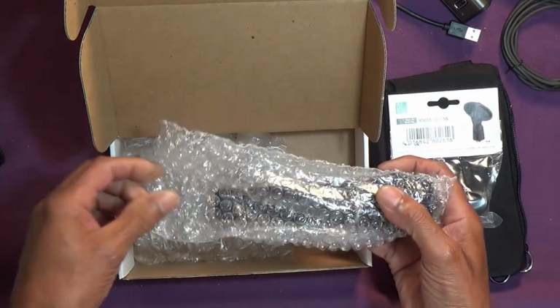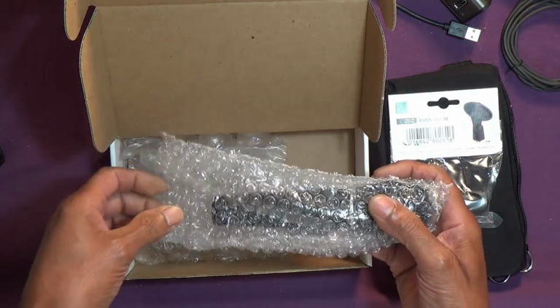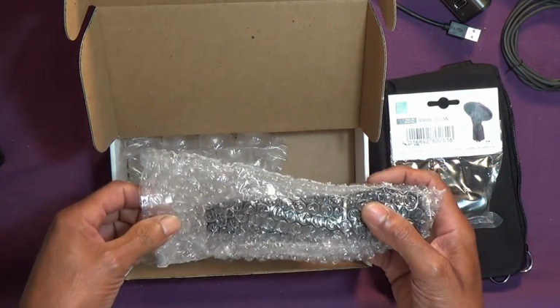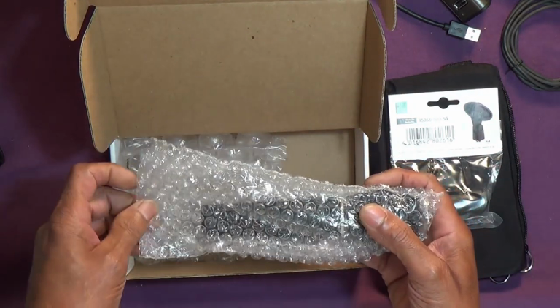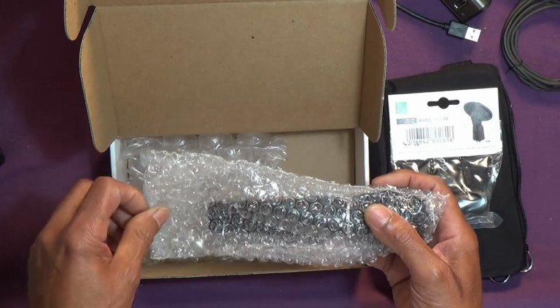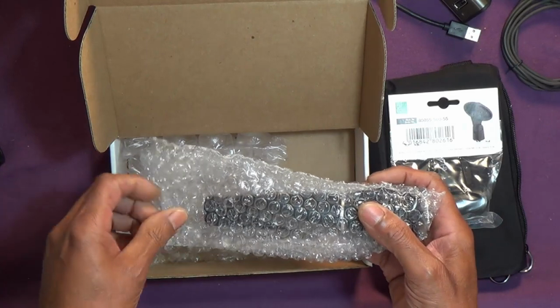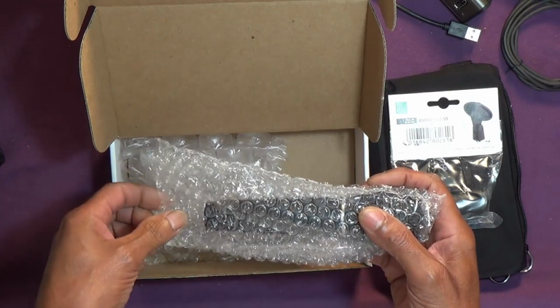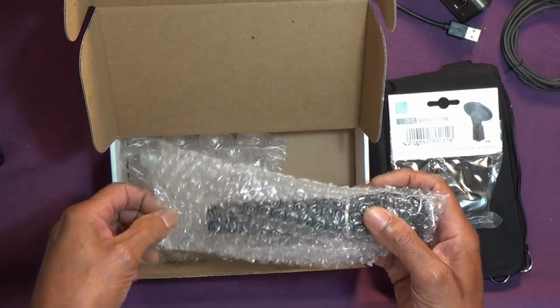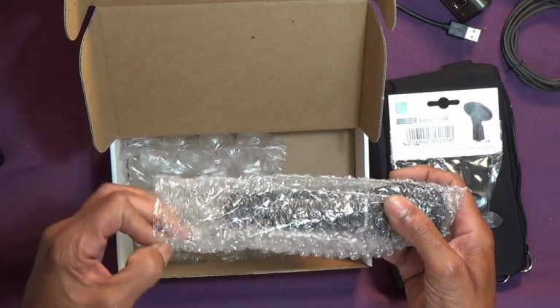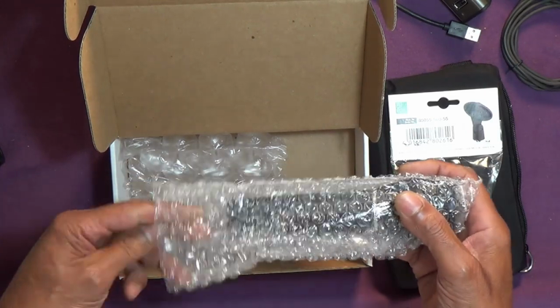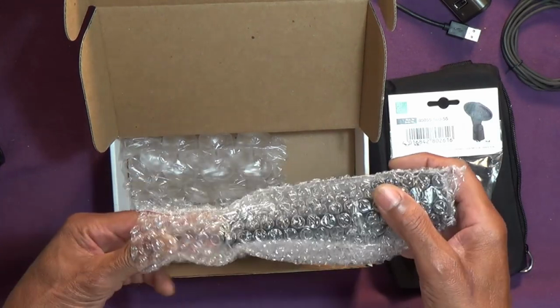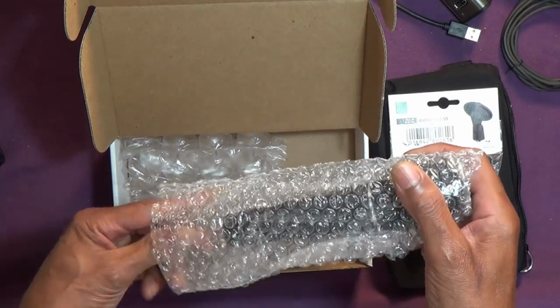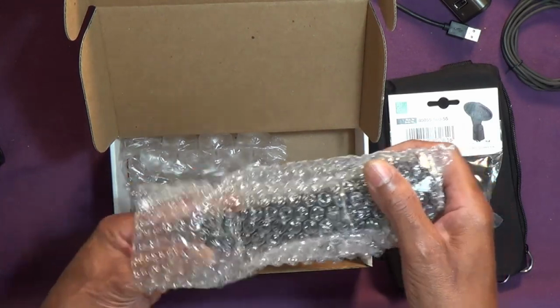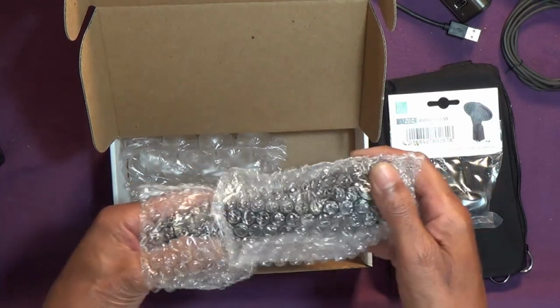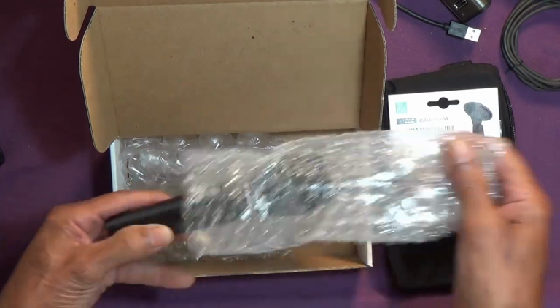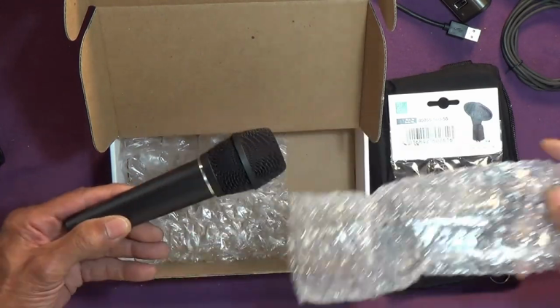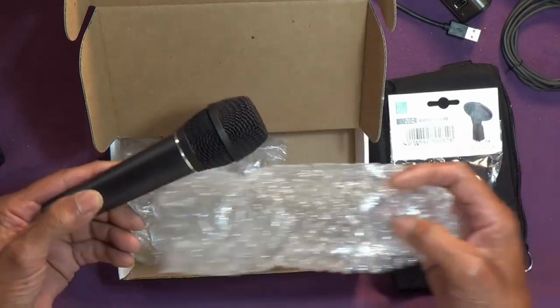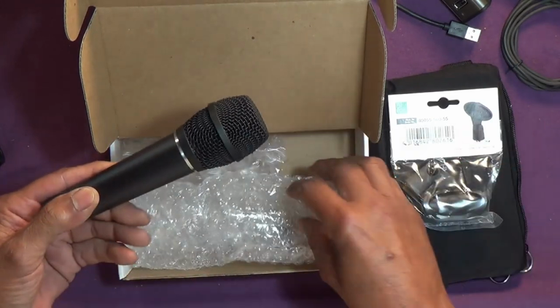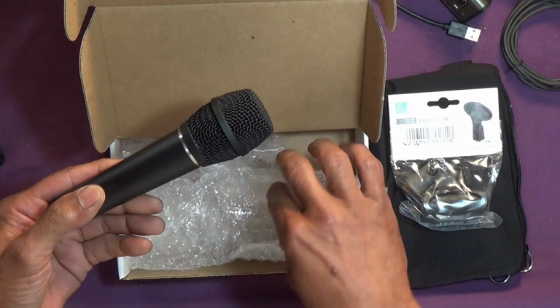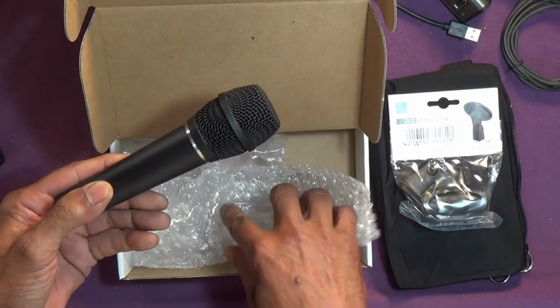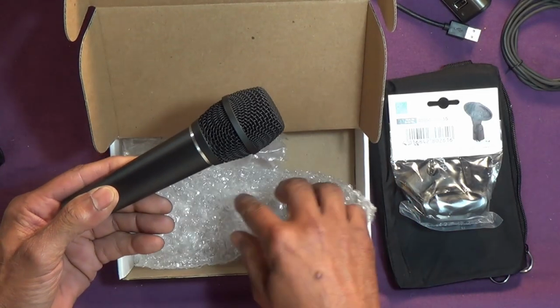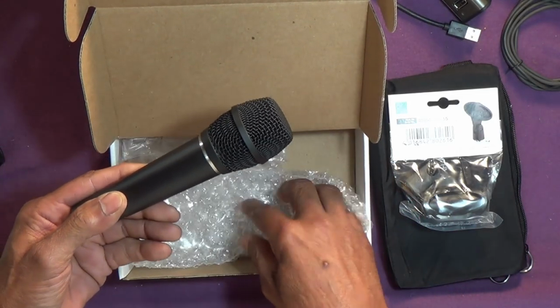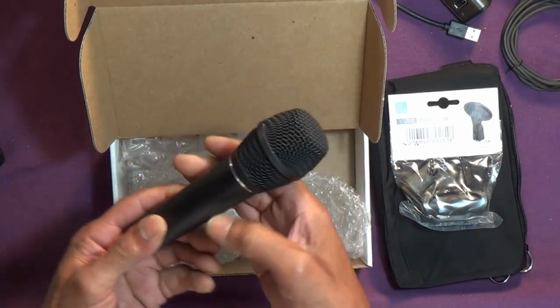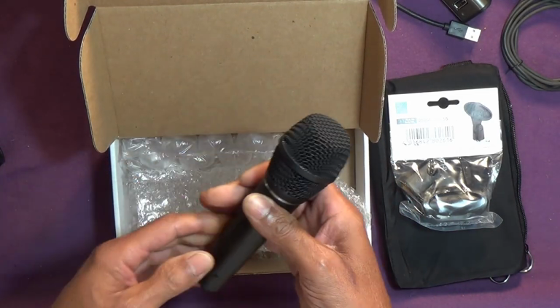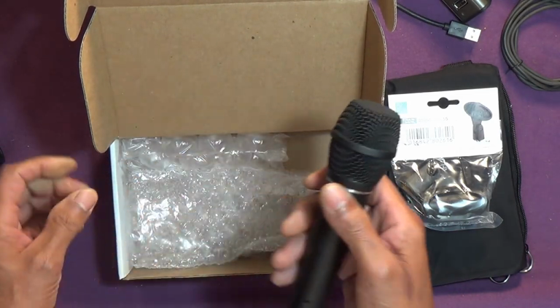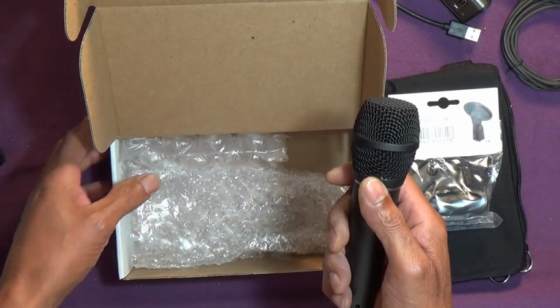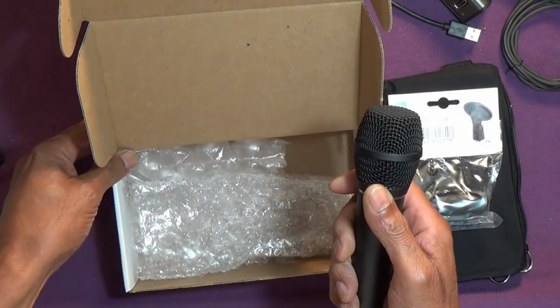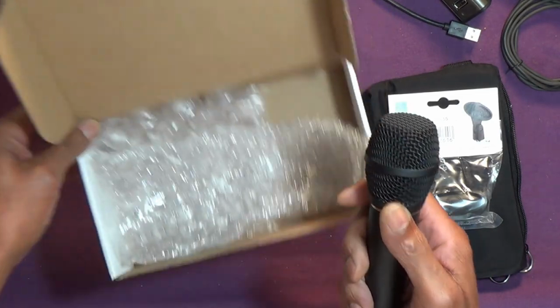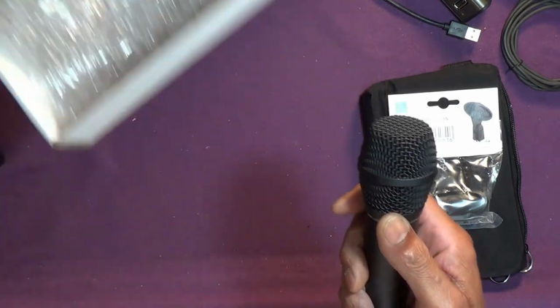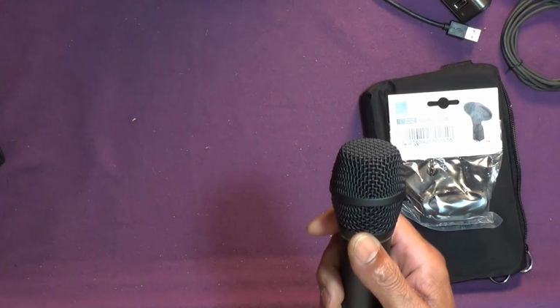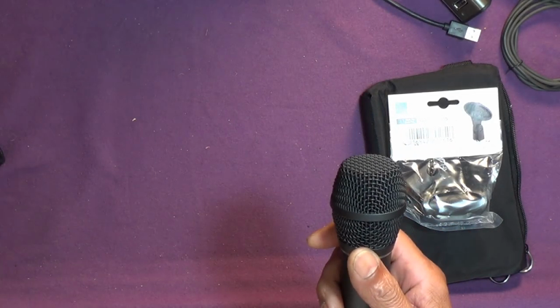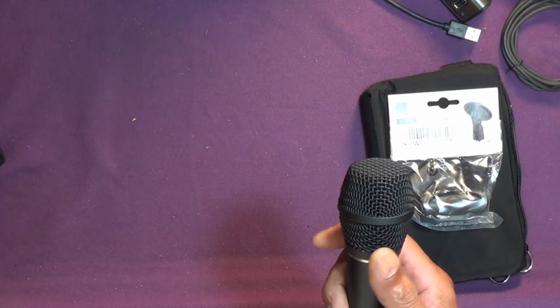Quite weighty. Obviously immediately reminds me of the SR40V, so that will be interesting in due course.